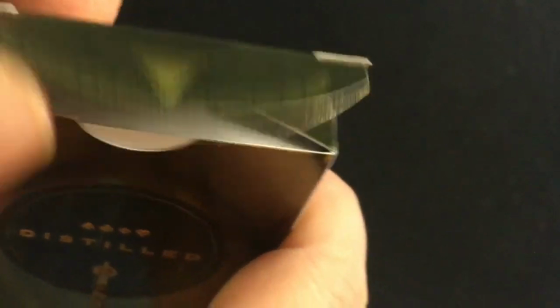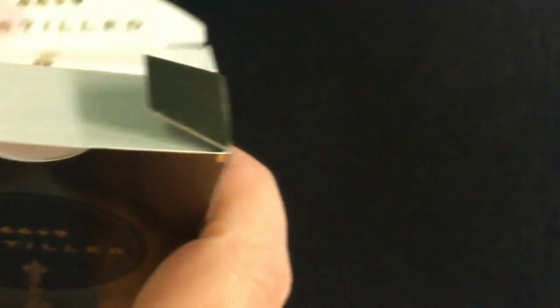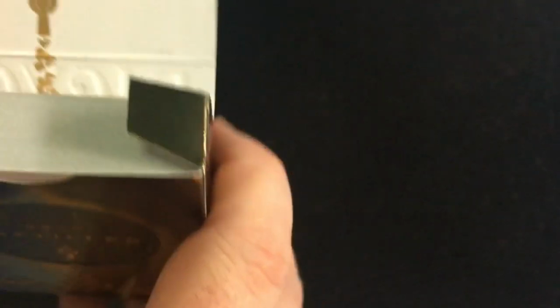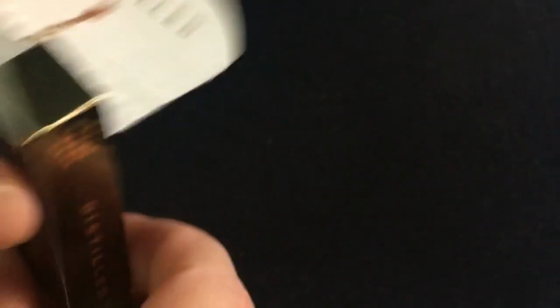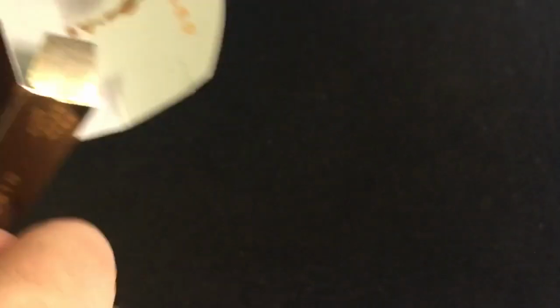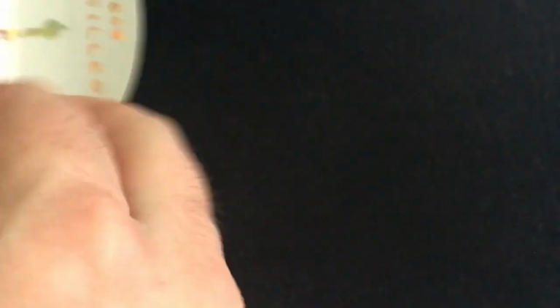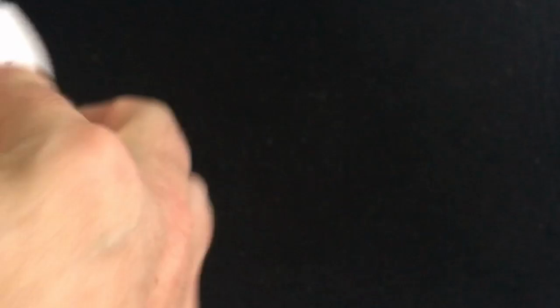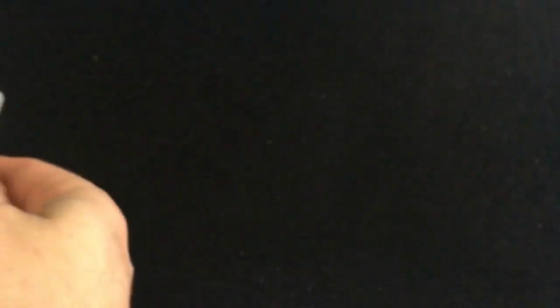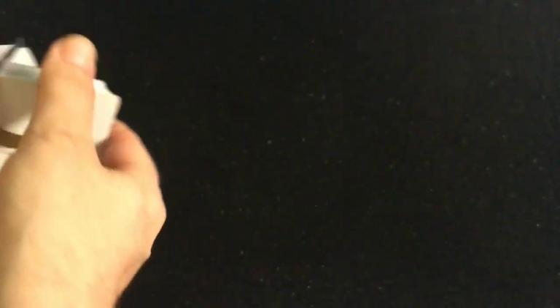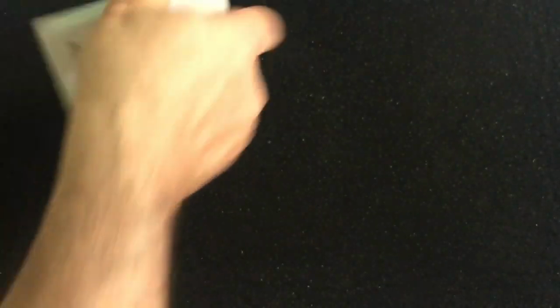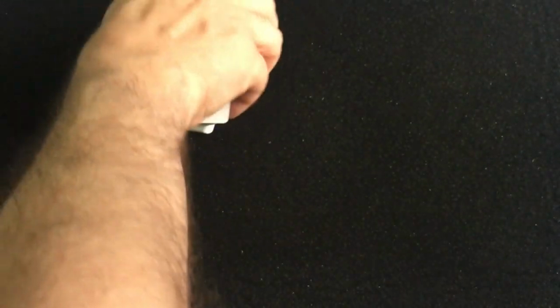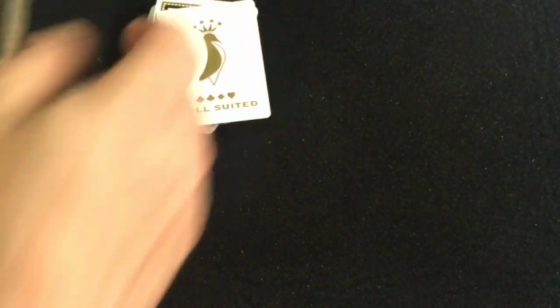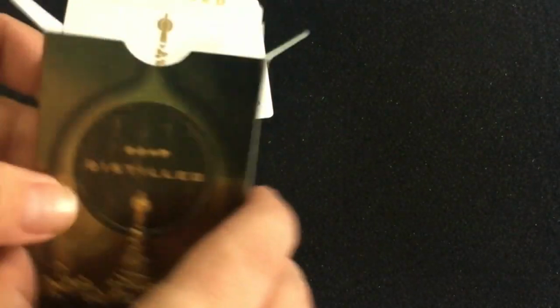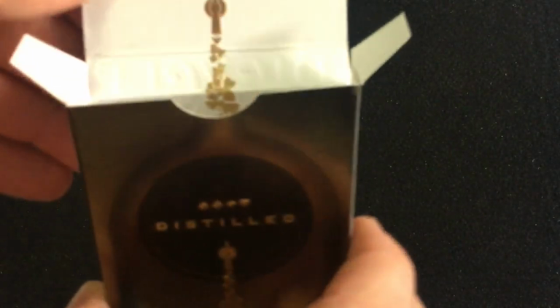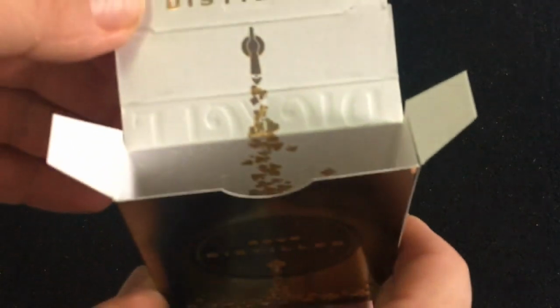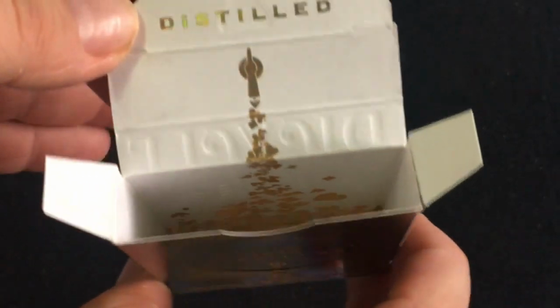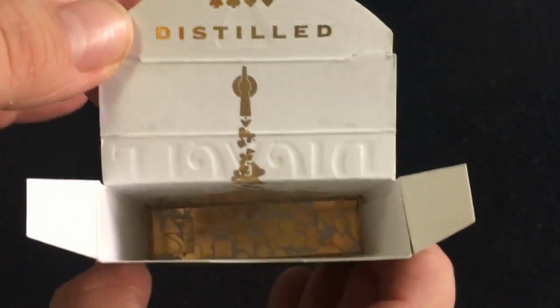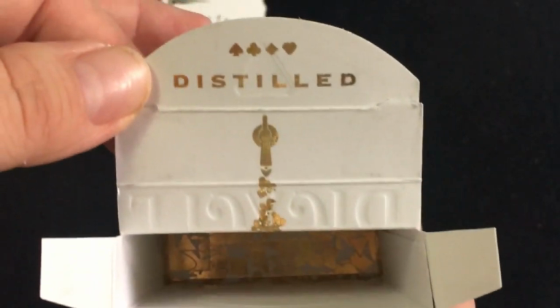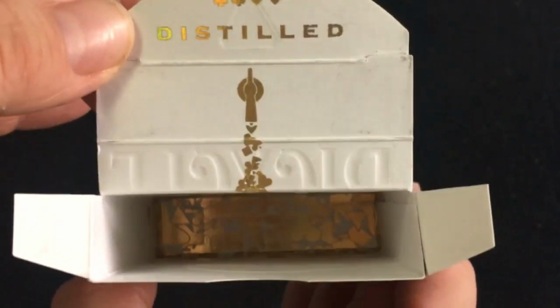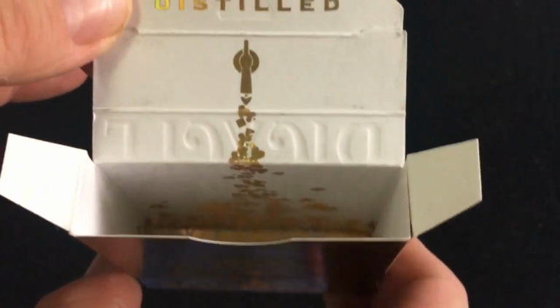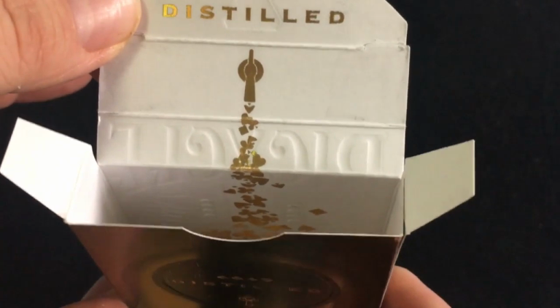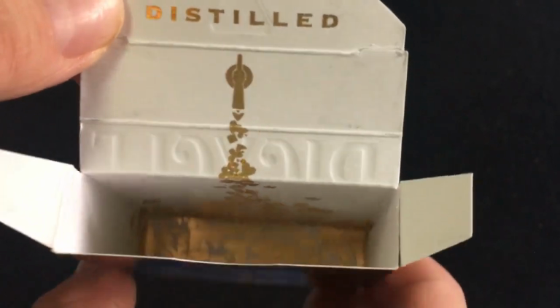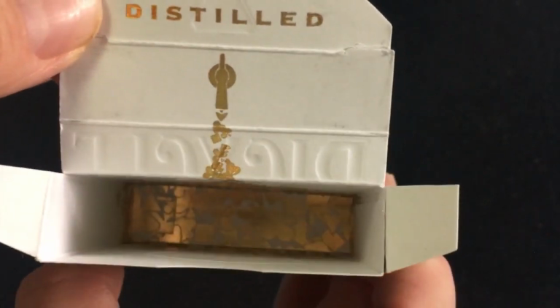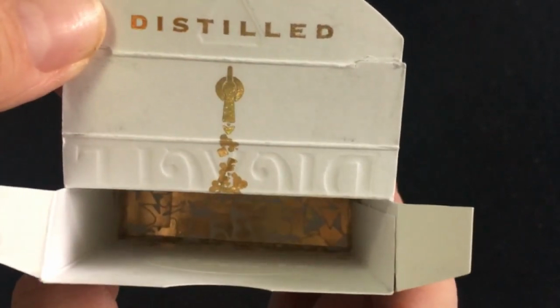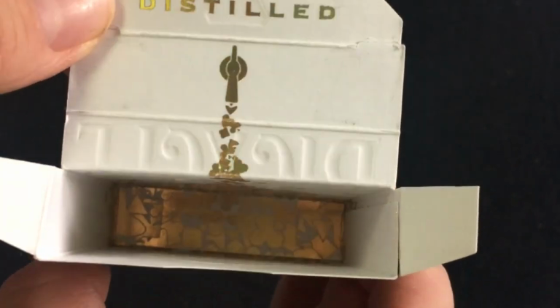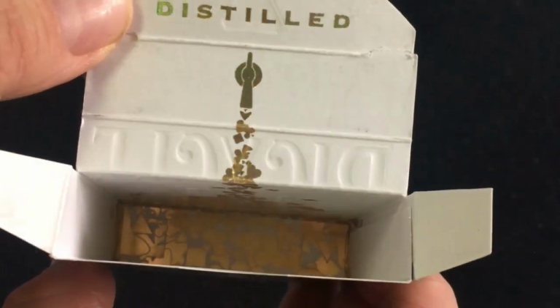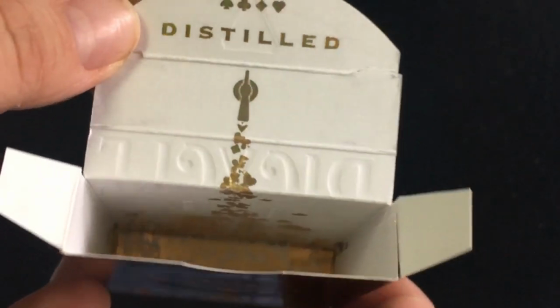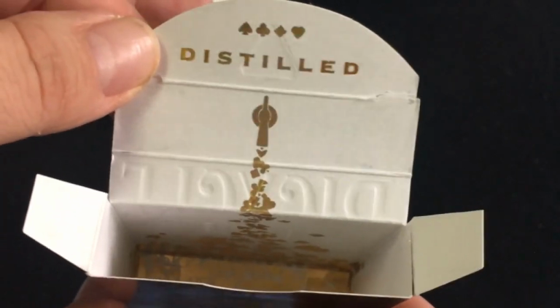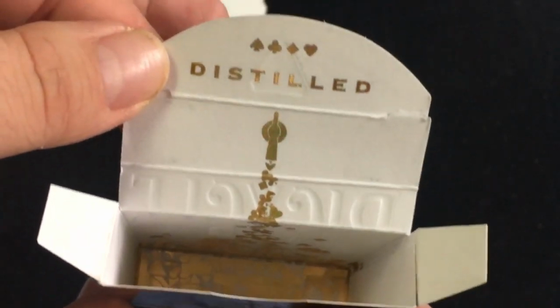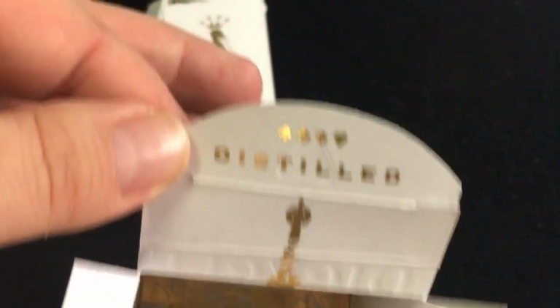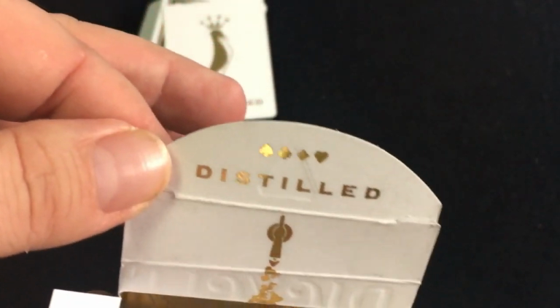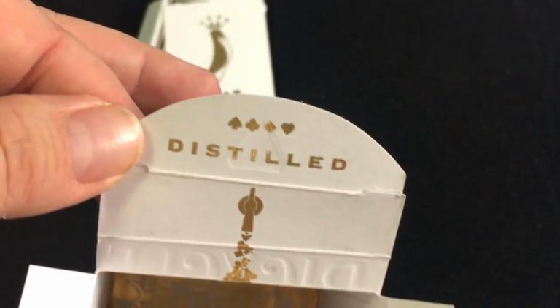On the inside you get kind of the same thing as the back of the tuck case — it says Distilled with a tap and a bunch of pips flowing out of it into the bottom, pulling up. Pretty cool design.